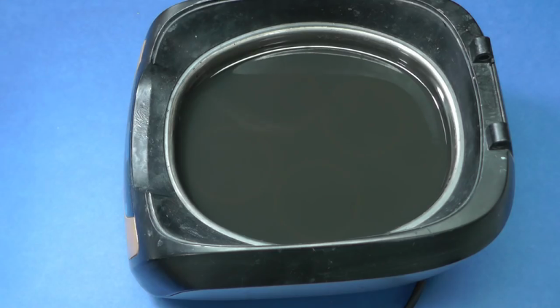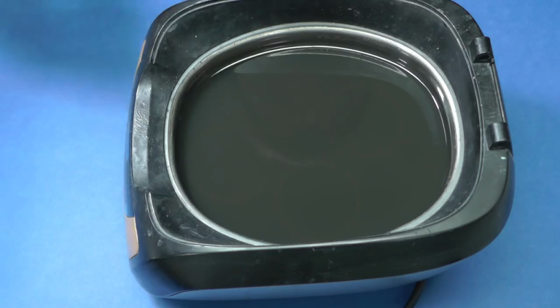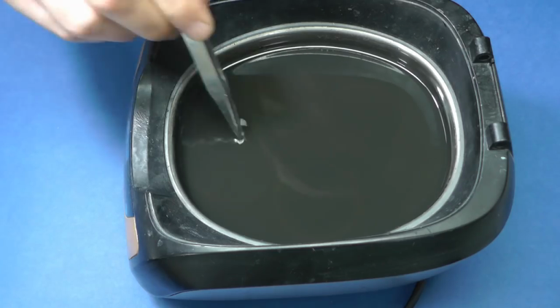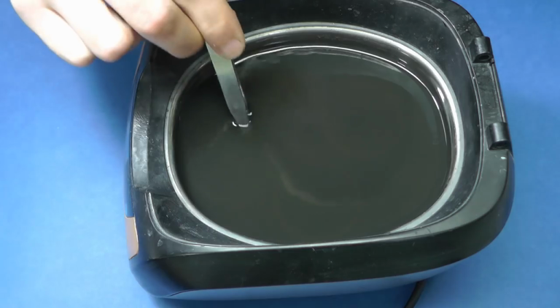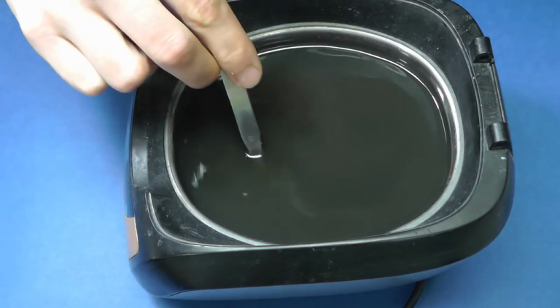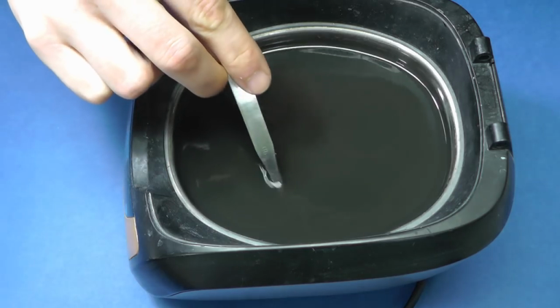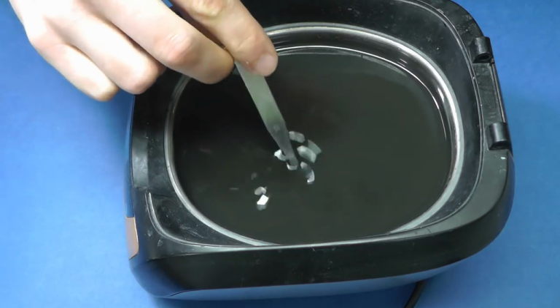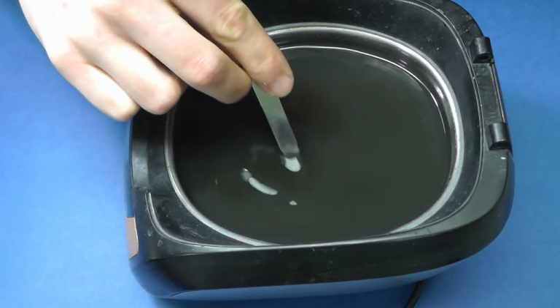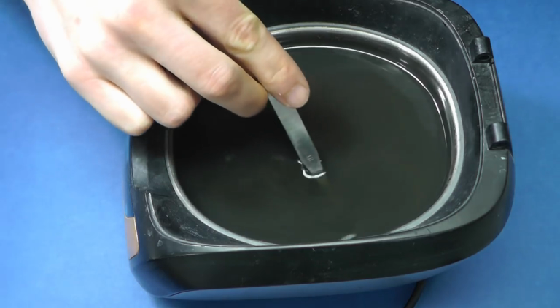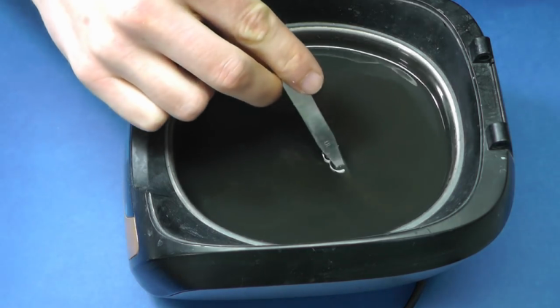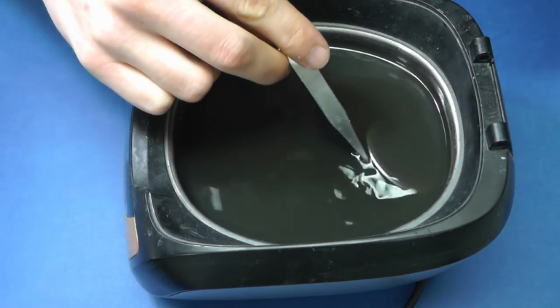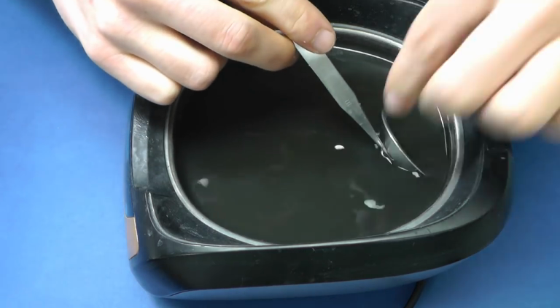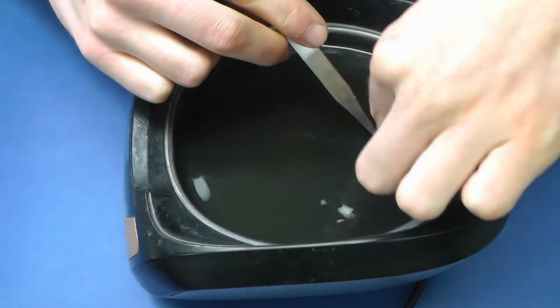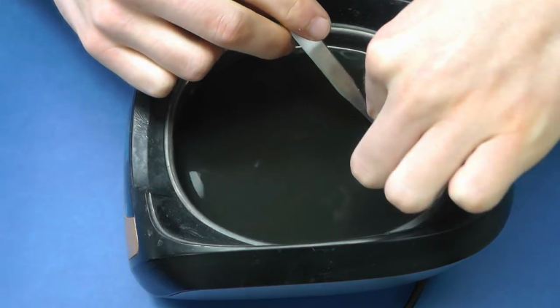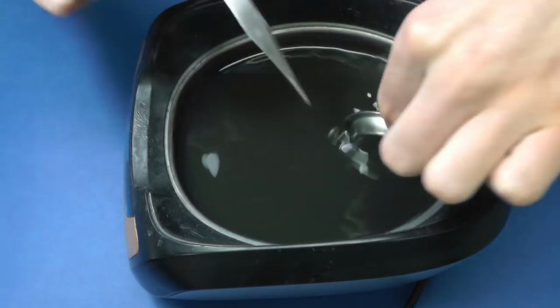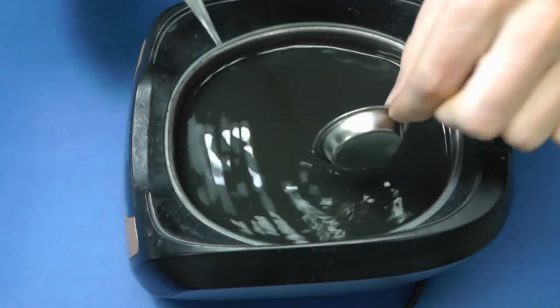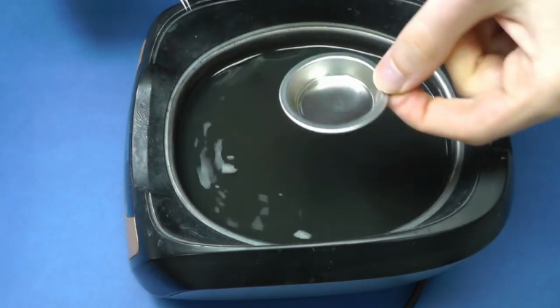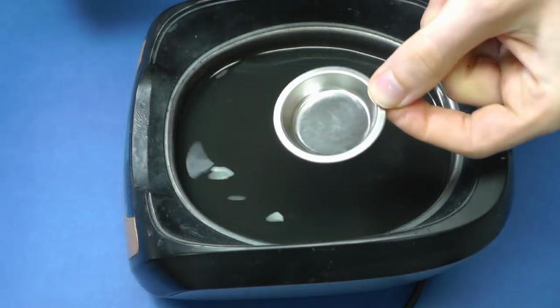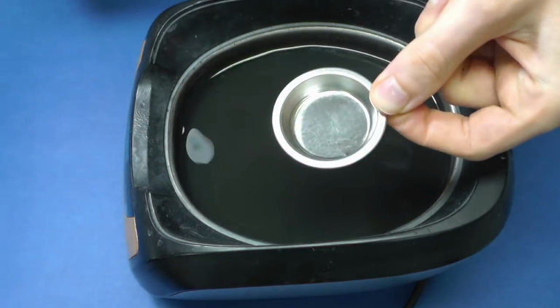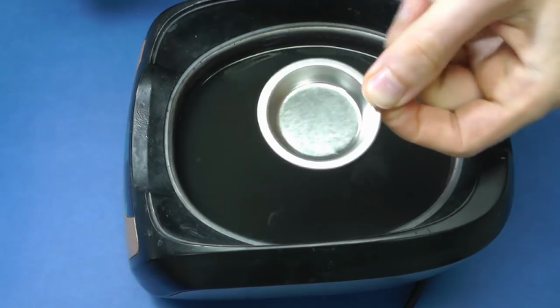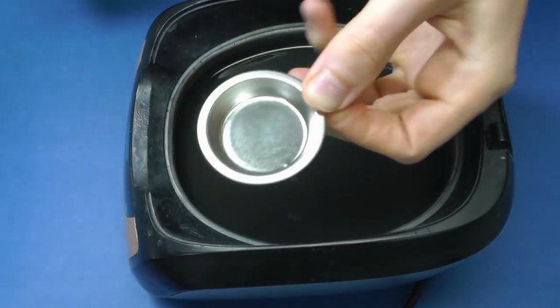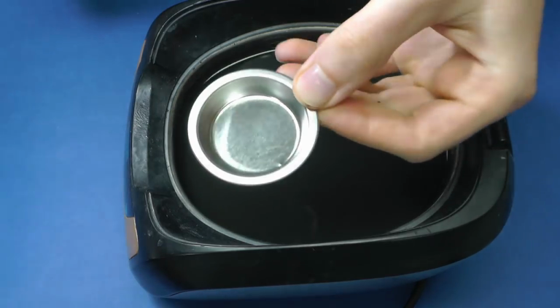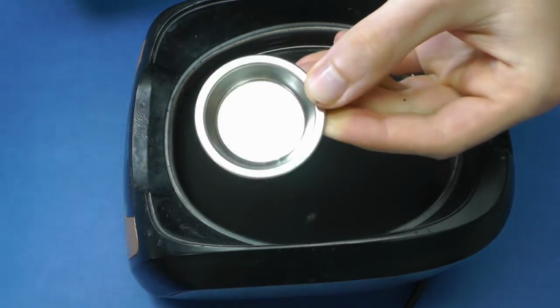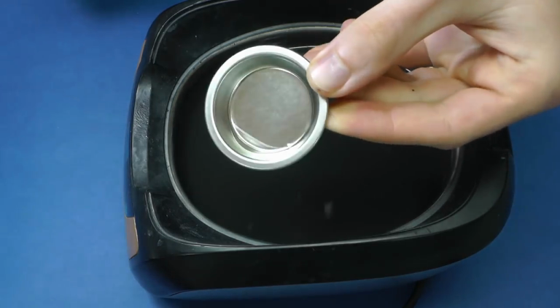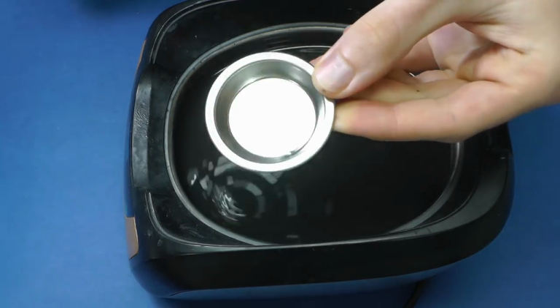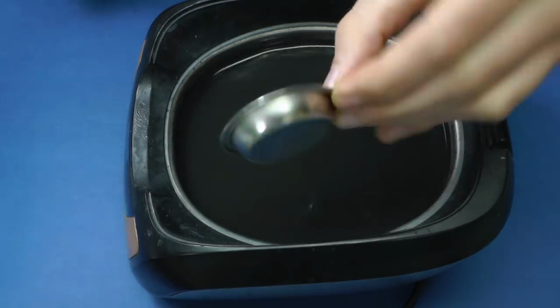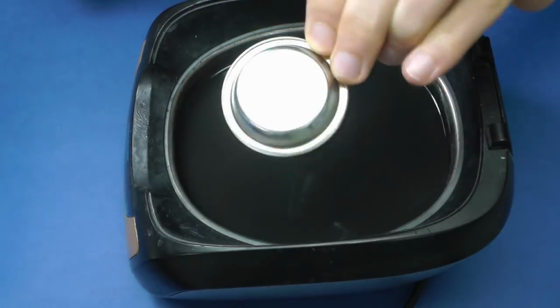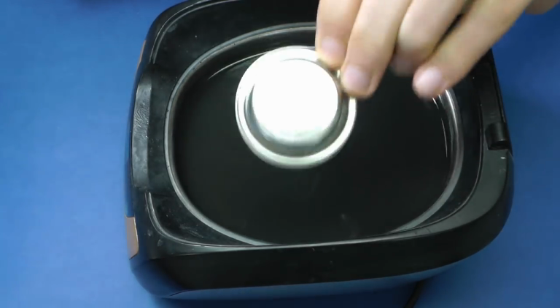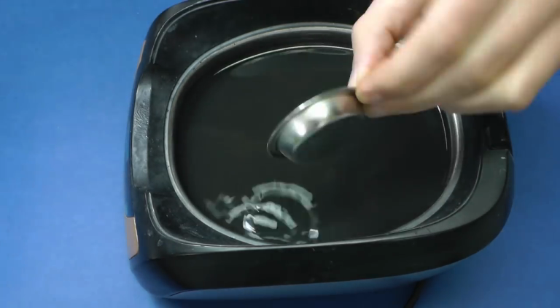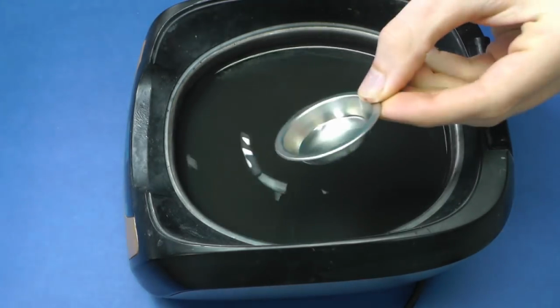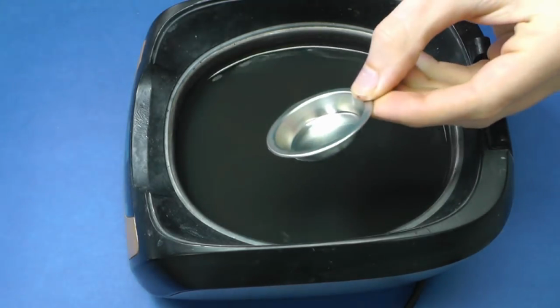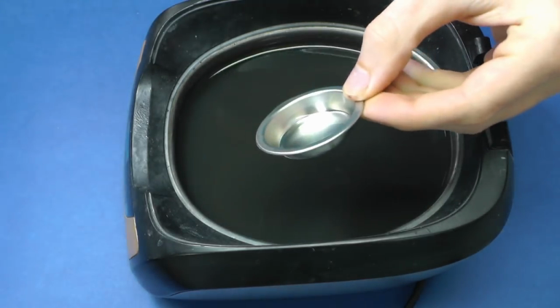This is the result after 8 minutes. The metal cups look like new ones. Another advantage of ethanol is that it does not cause any corrosion damage, unlike water.